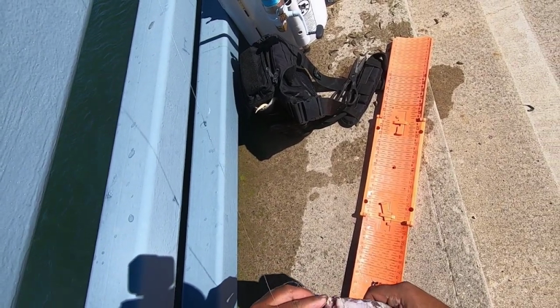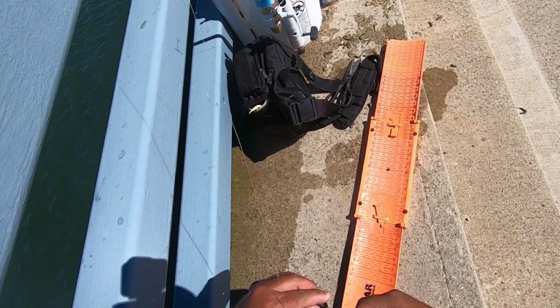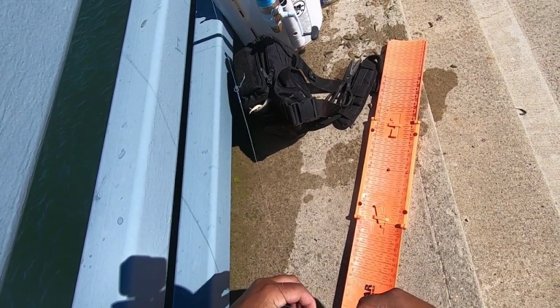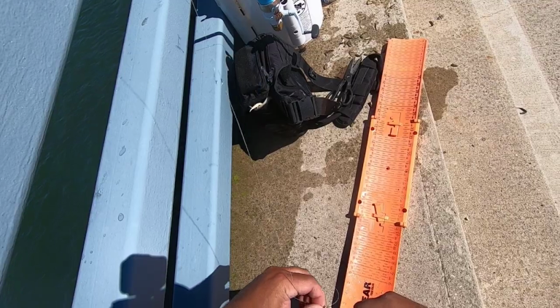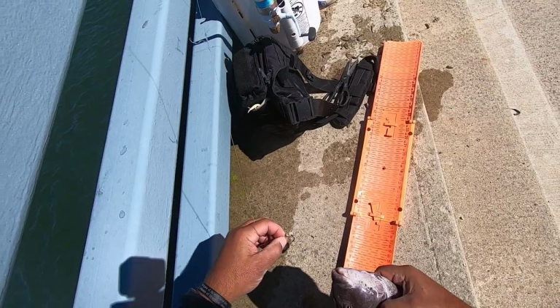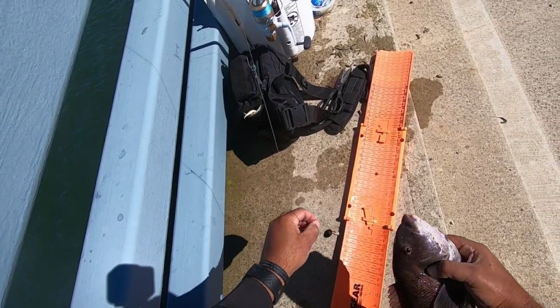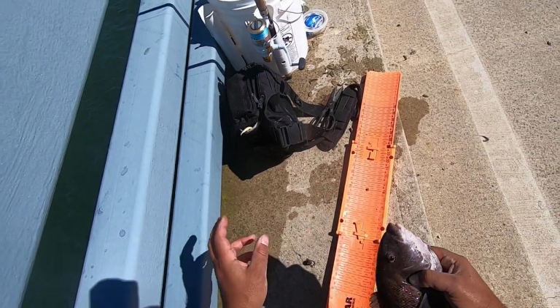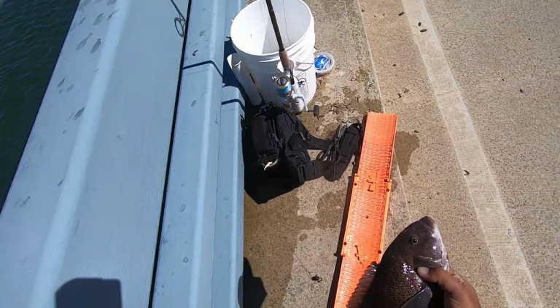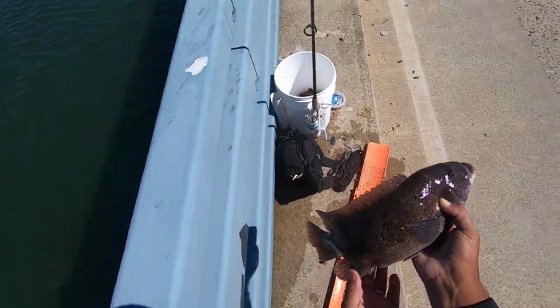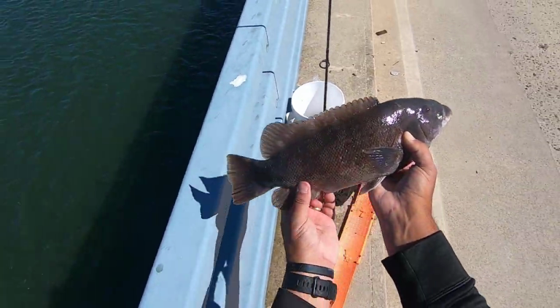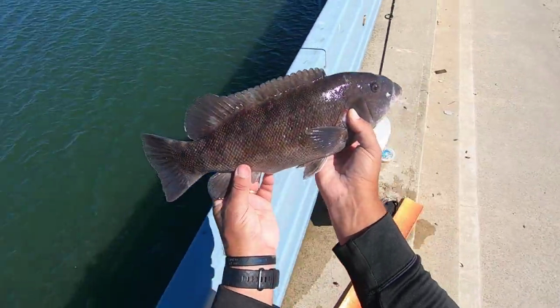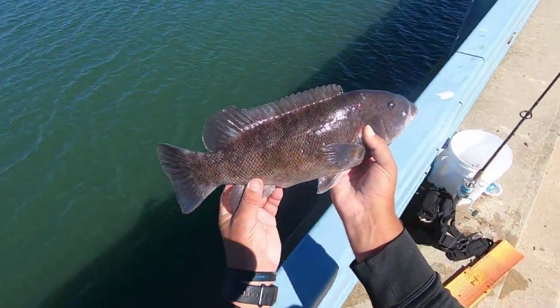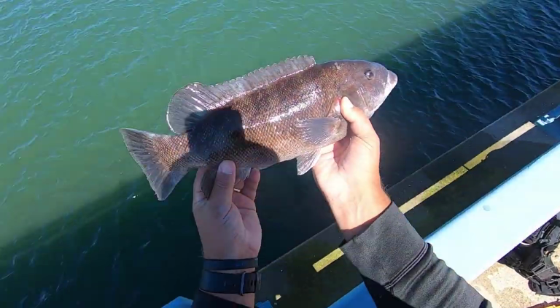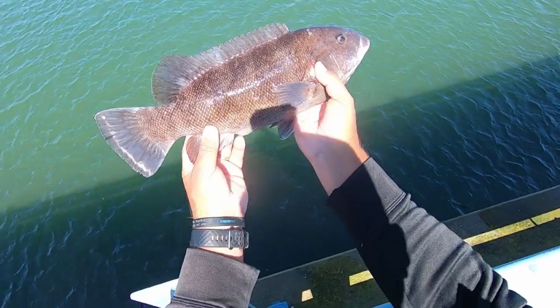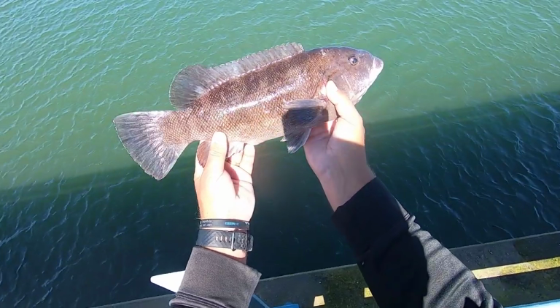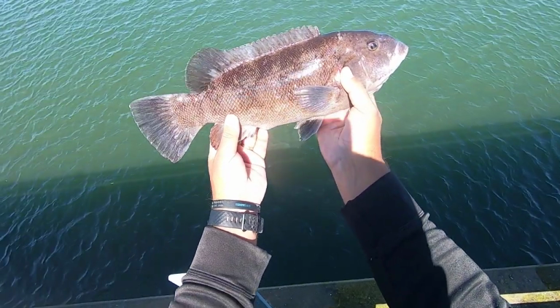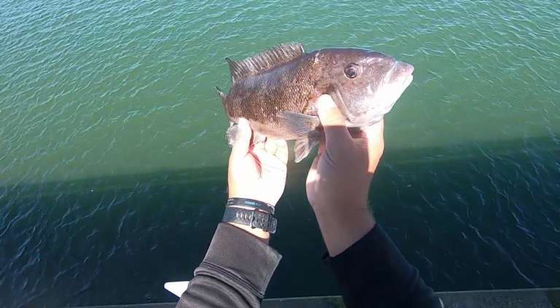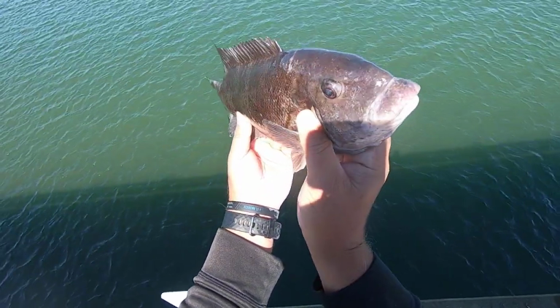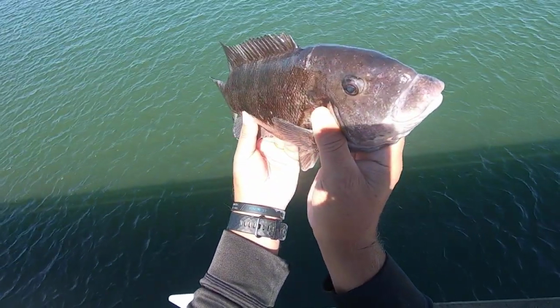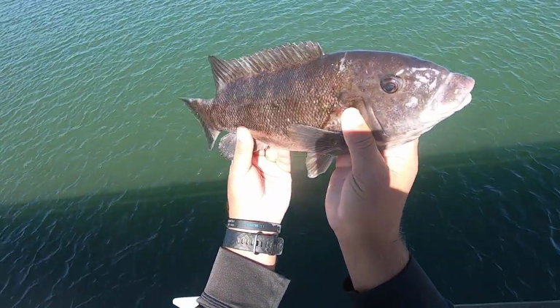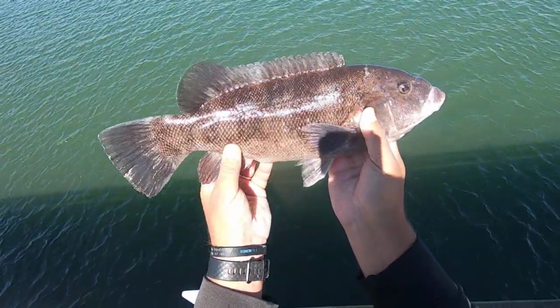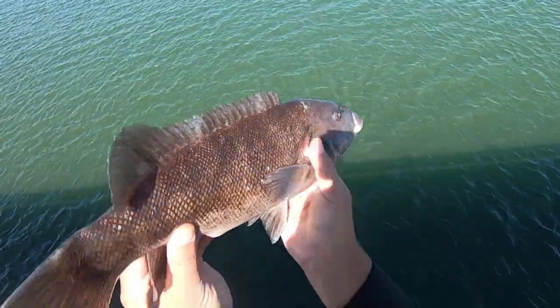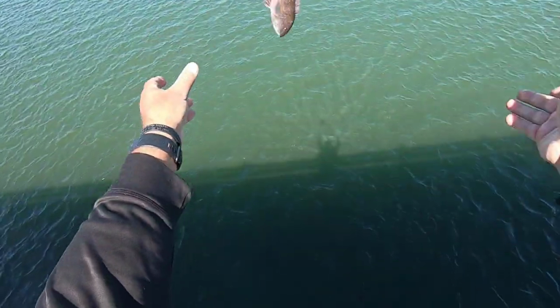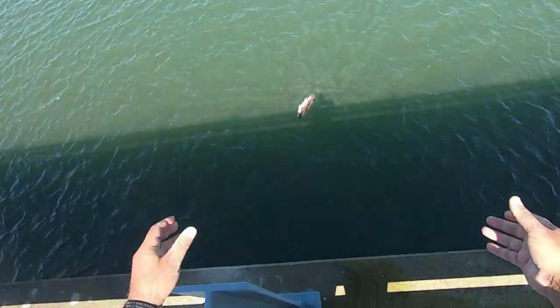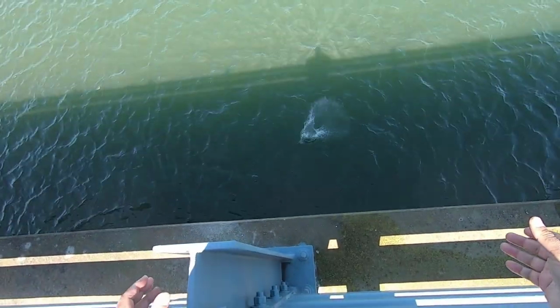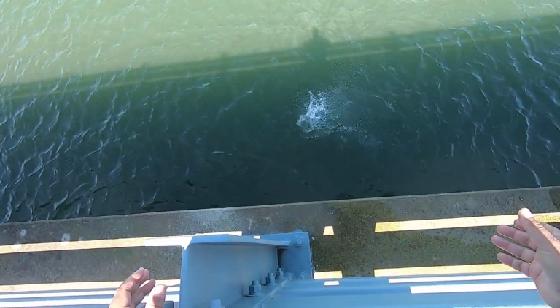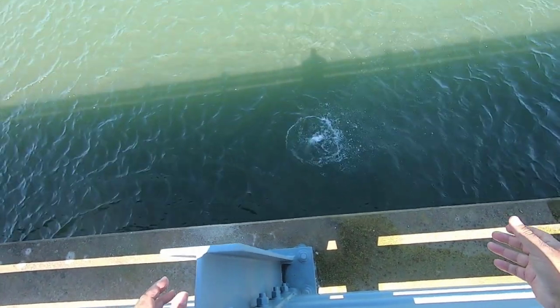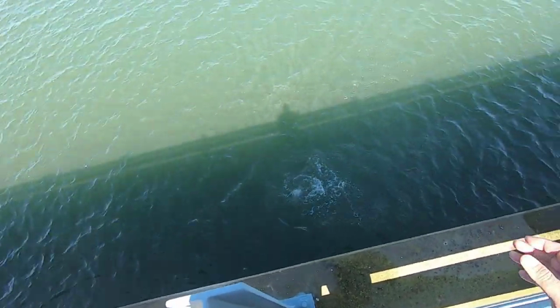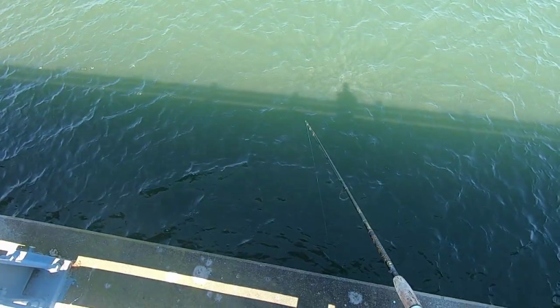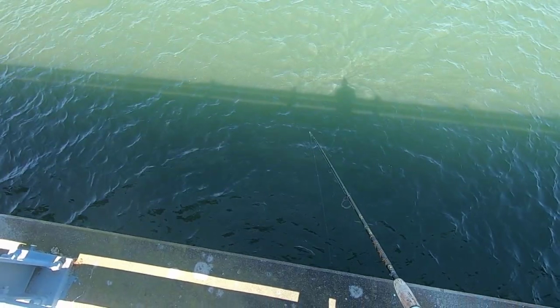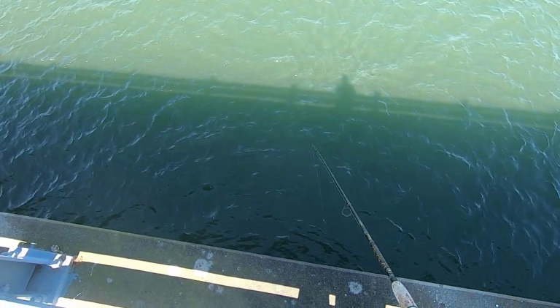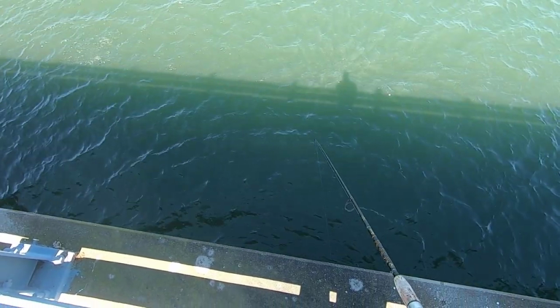A 15-inch tog is legal to keep in New Jersey at this time — you get one per day for the next few weeks at least. I just didn't want to take just one 15-inch tog, so today was all about catch and release, and that's what I did there, and that's what I continued to do.